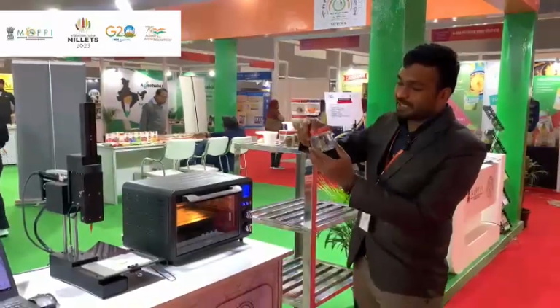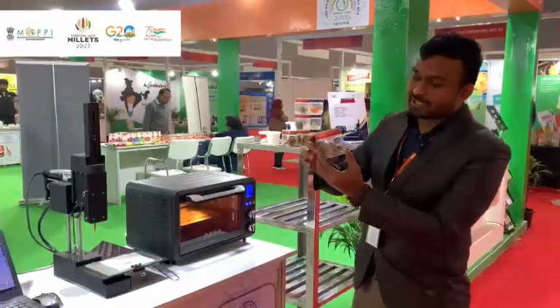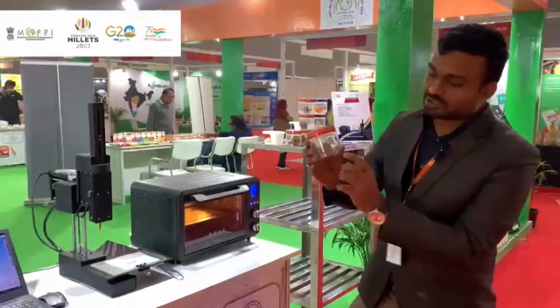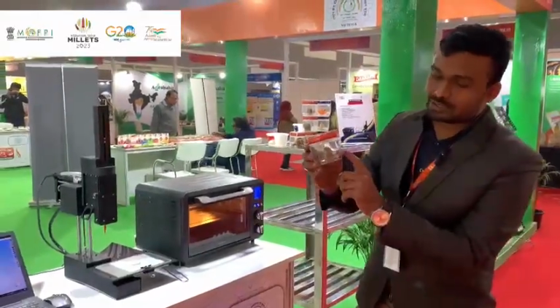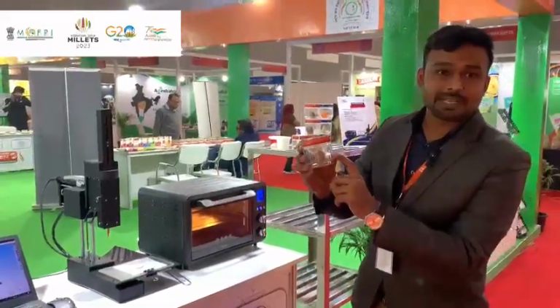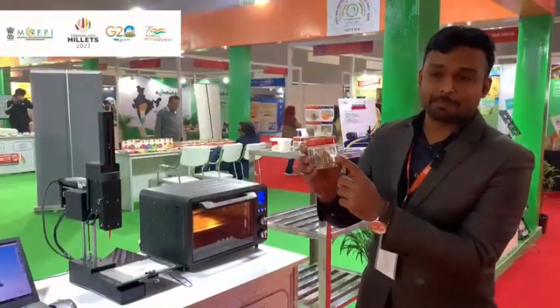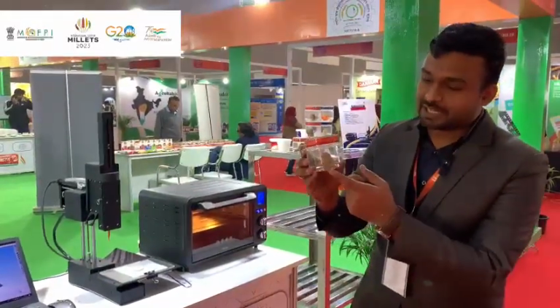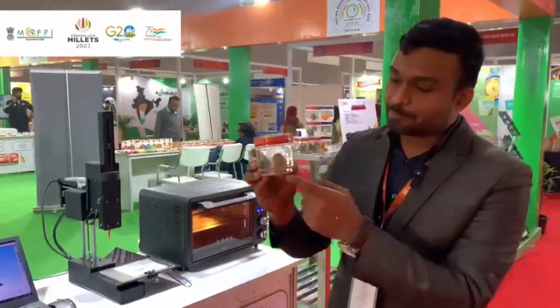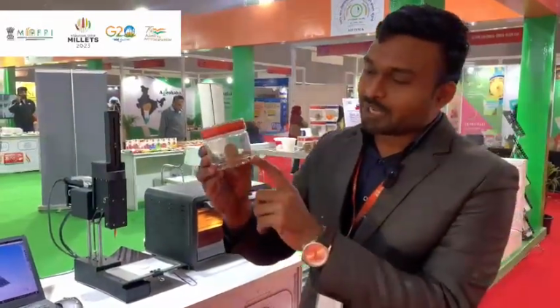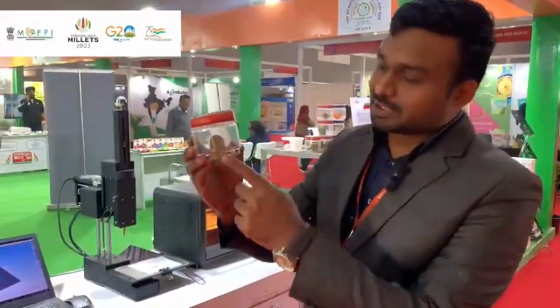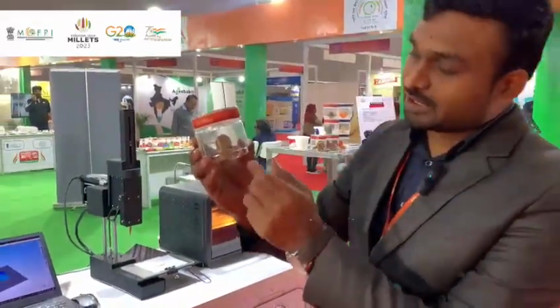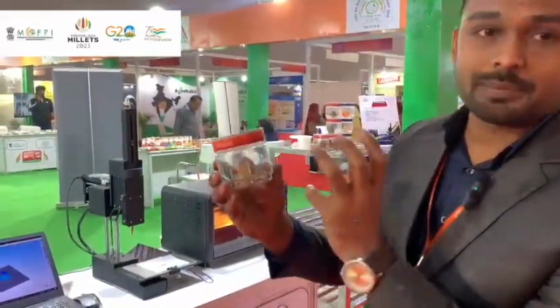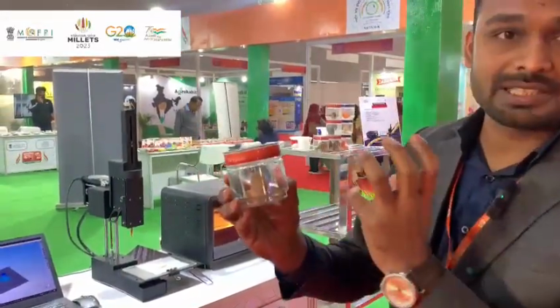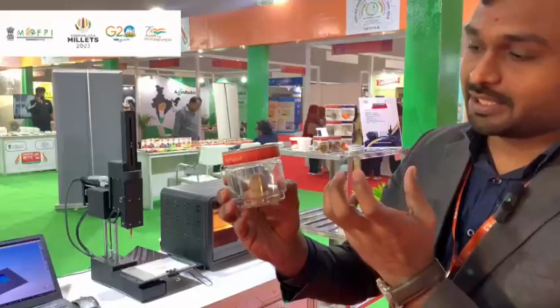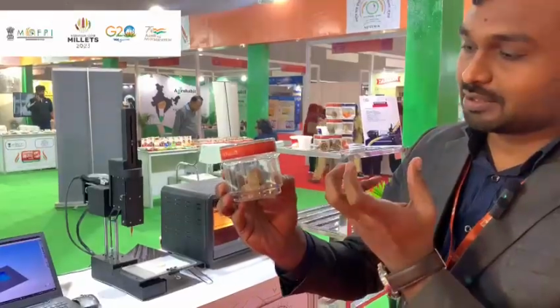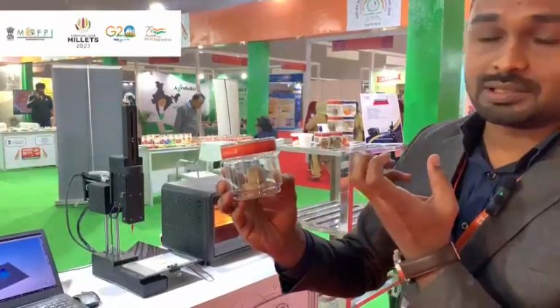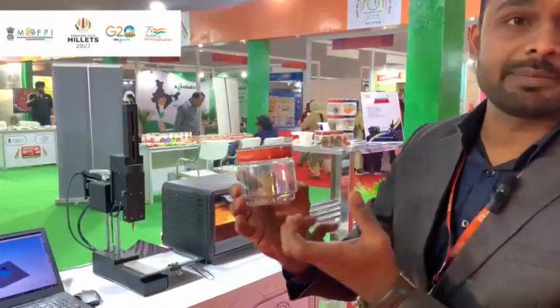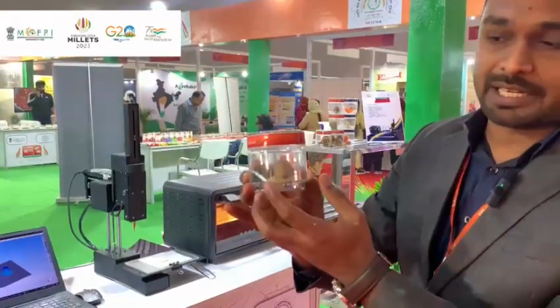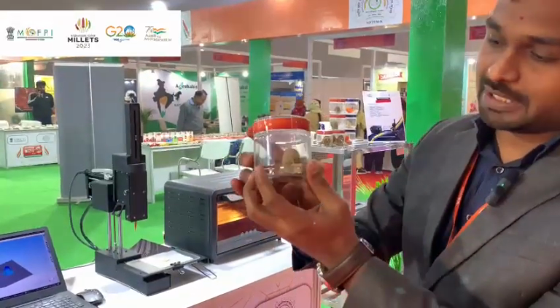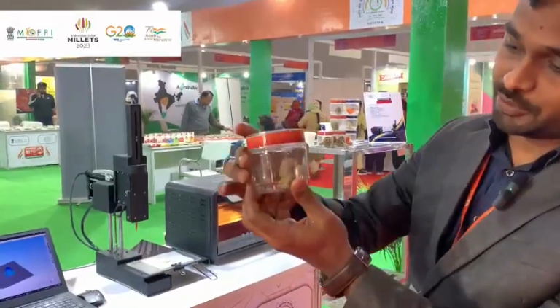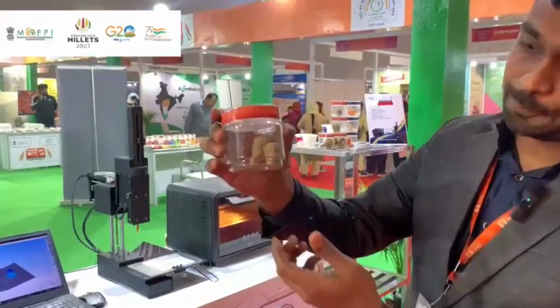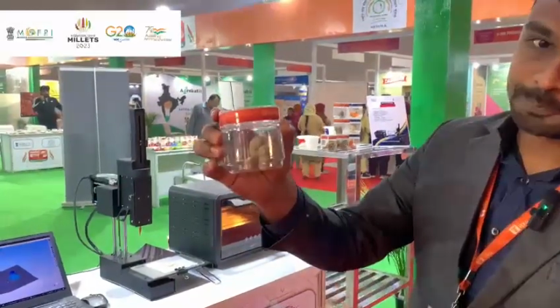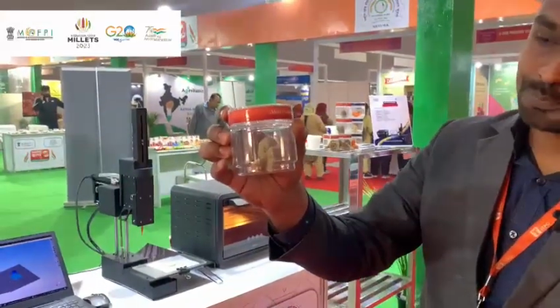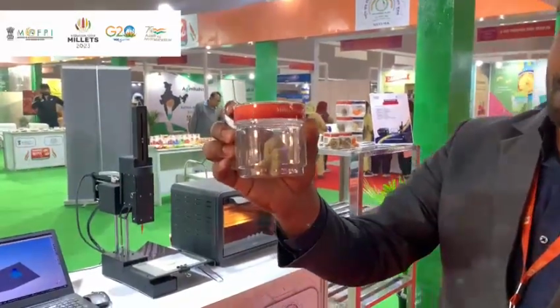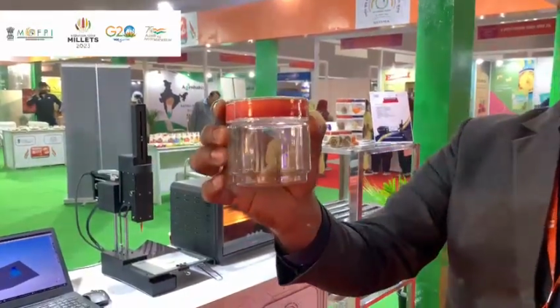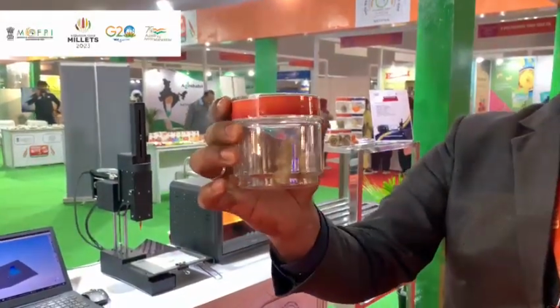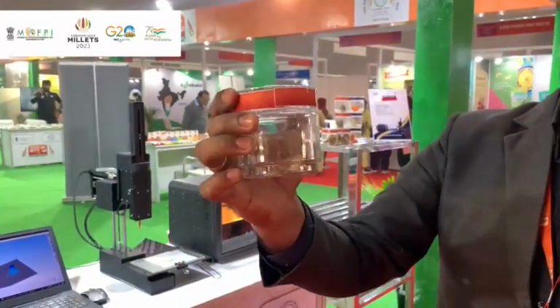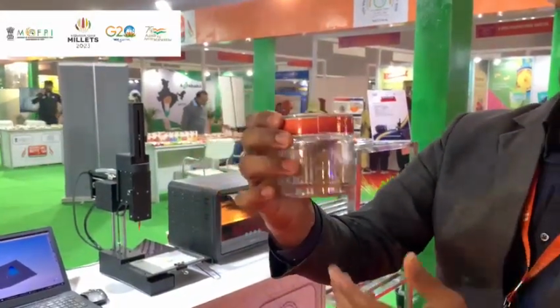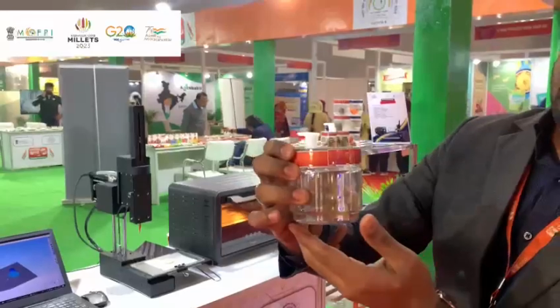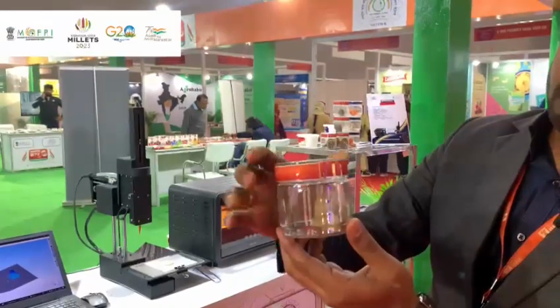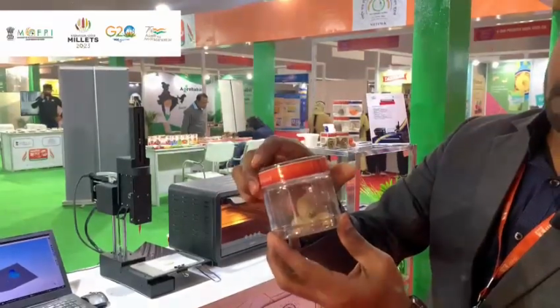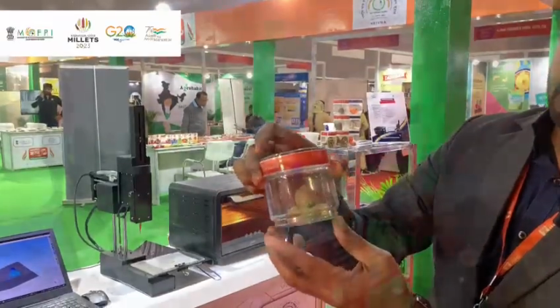We have printed the shape of astronauts. You can see how much detail the shape shows.